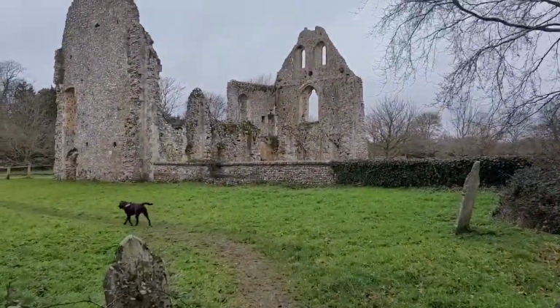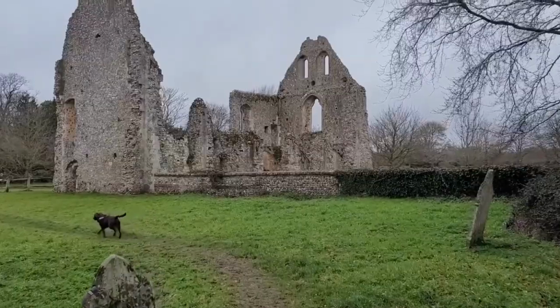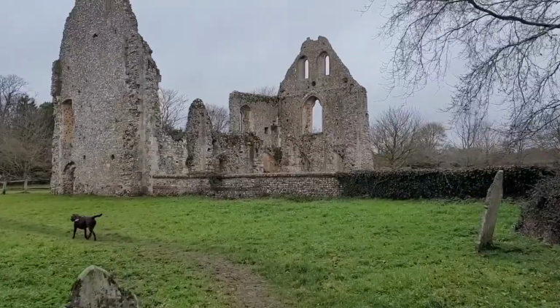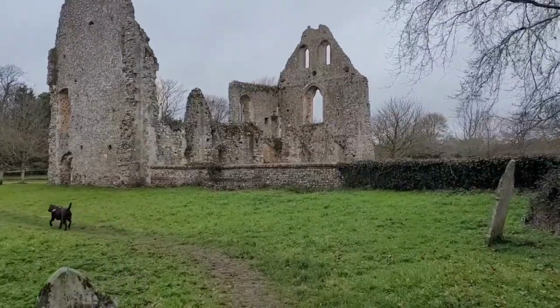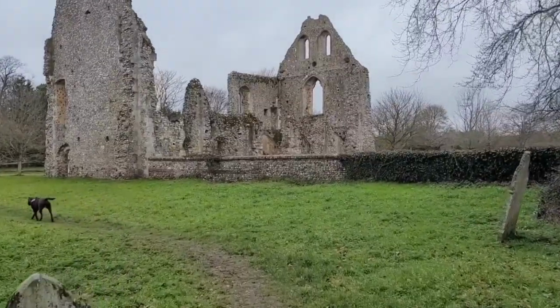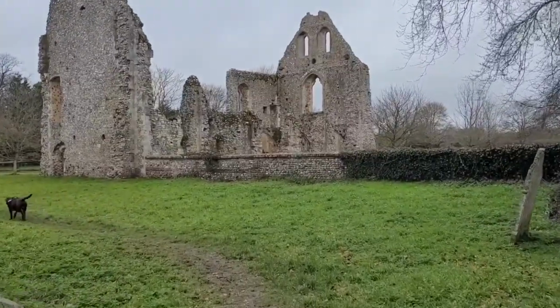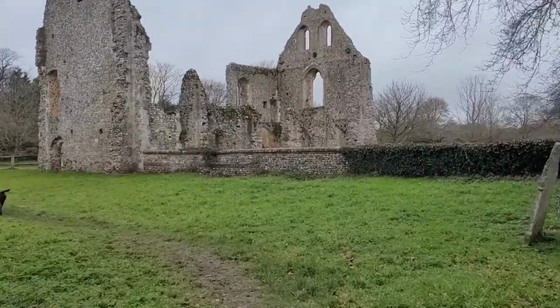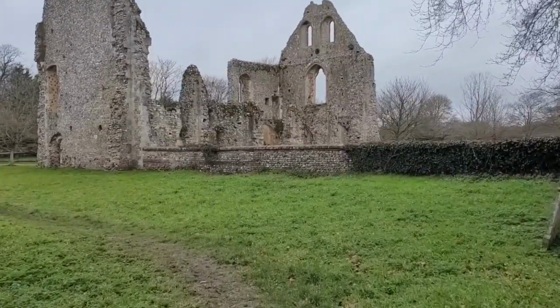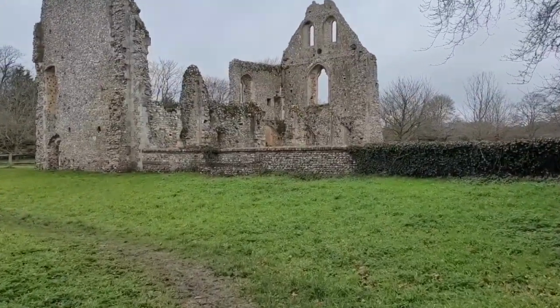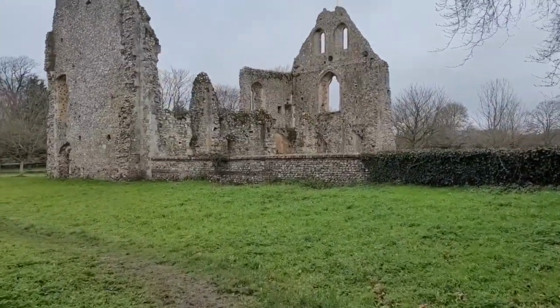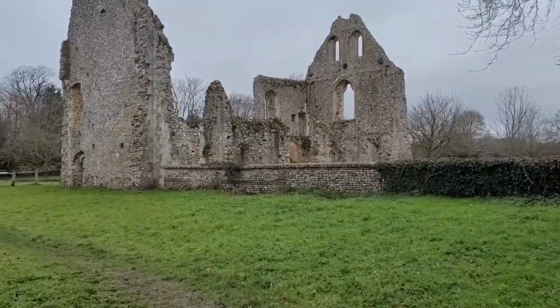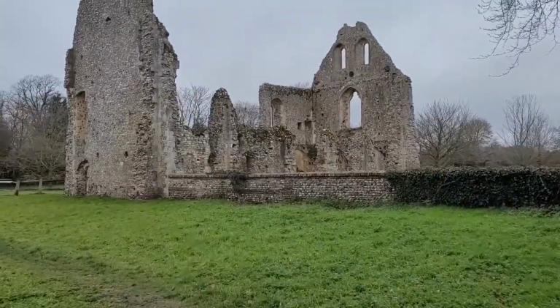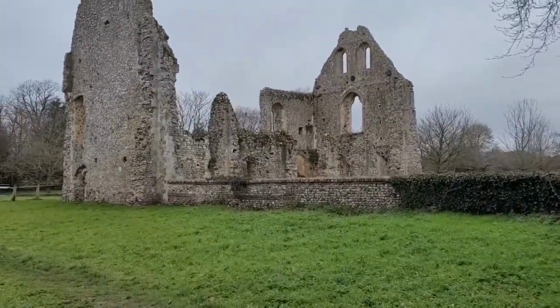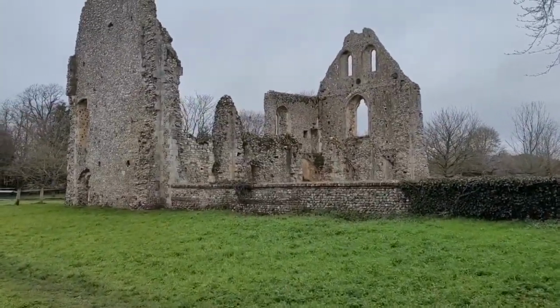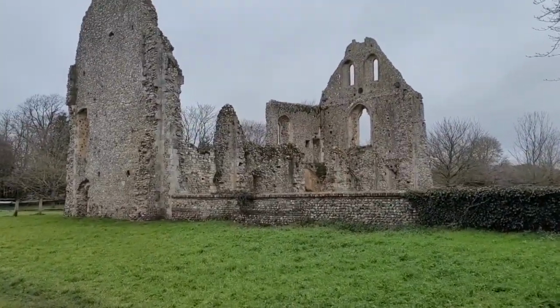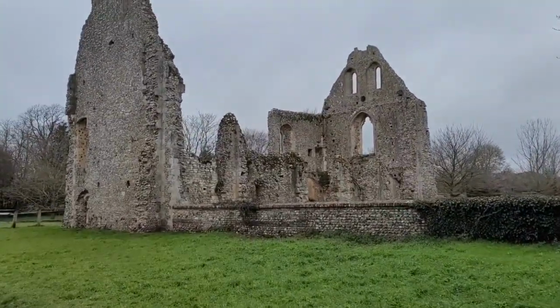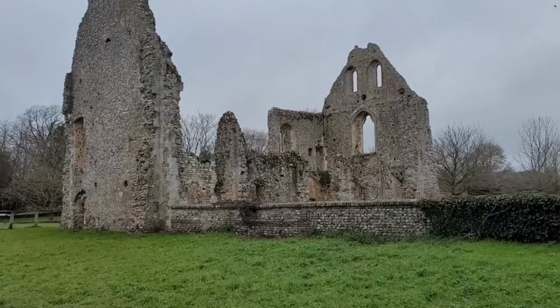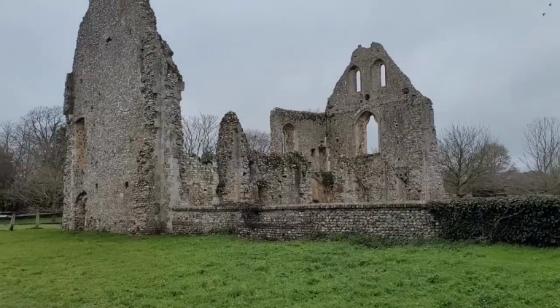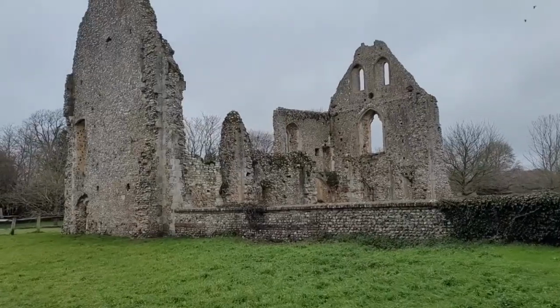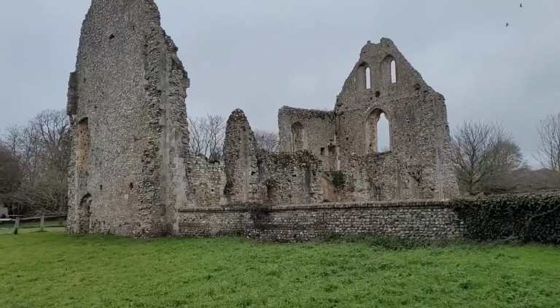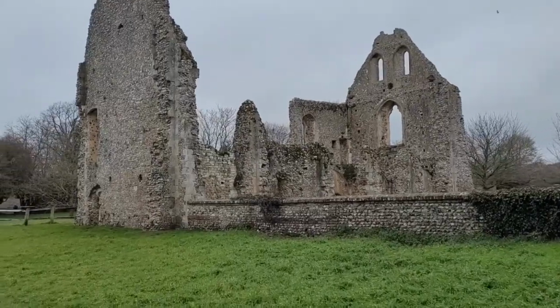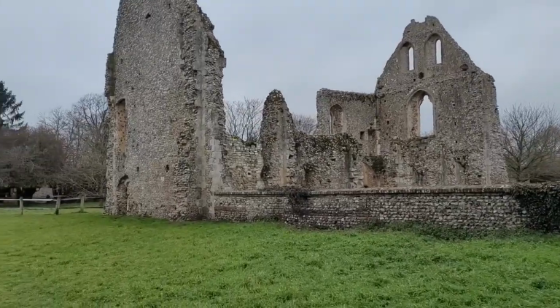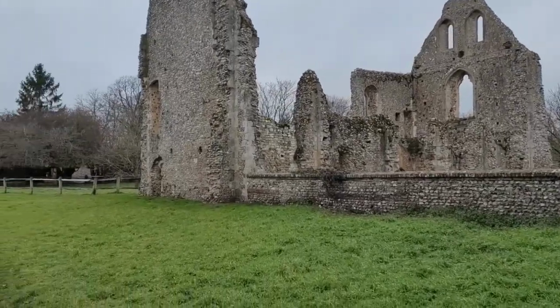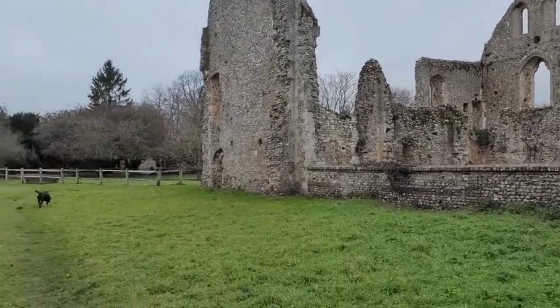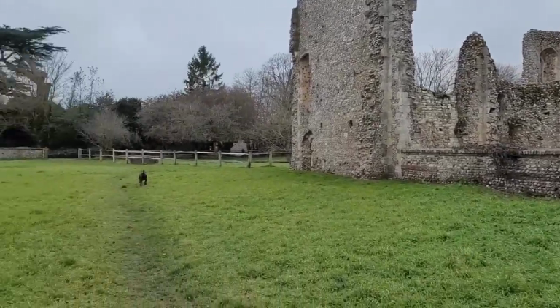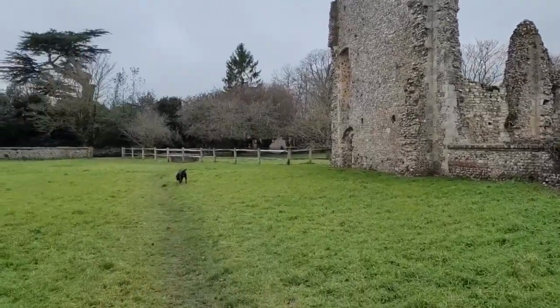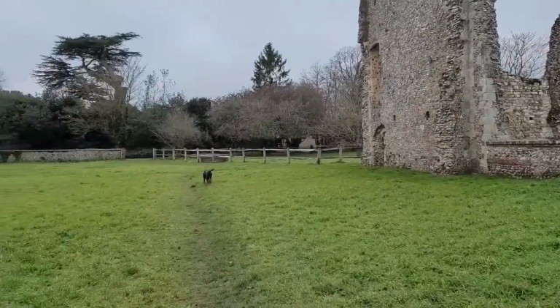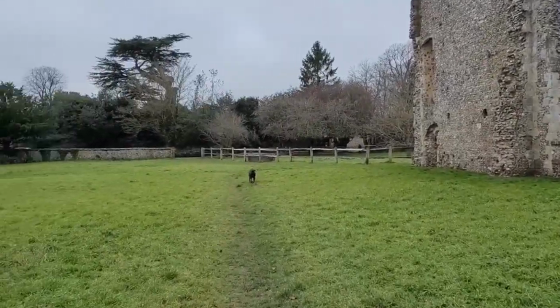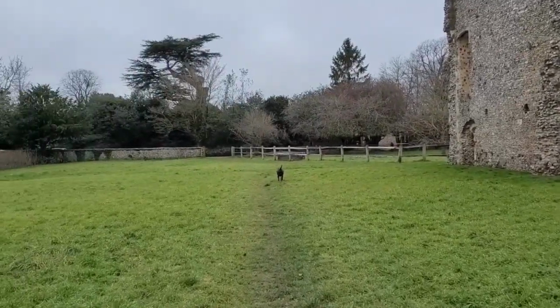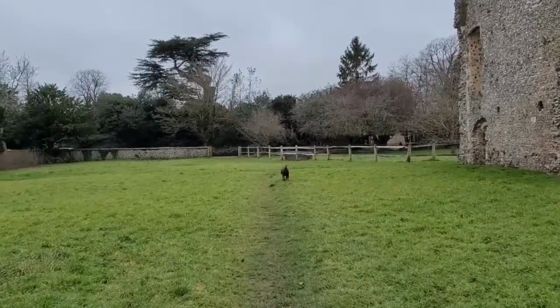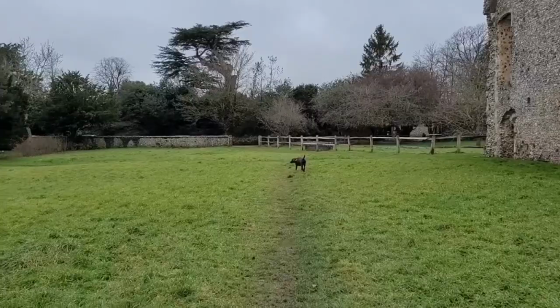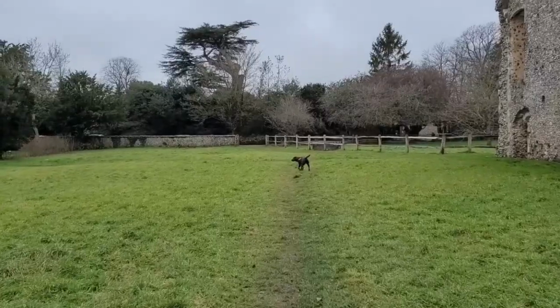We're just walking through the graveyard so just follow the path through. Coming out to these ruins - it's quite cool. You can go in there and explore if you wanted to. But if you just follow through then we're back to the car.